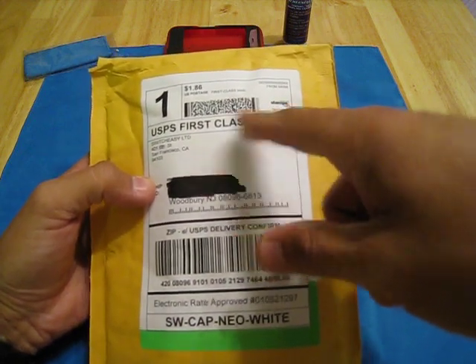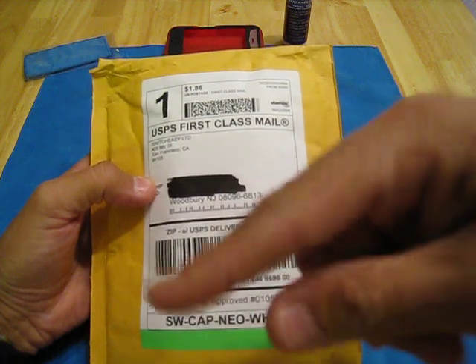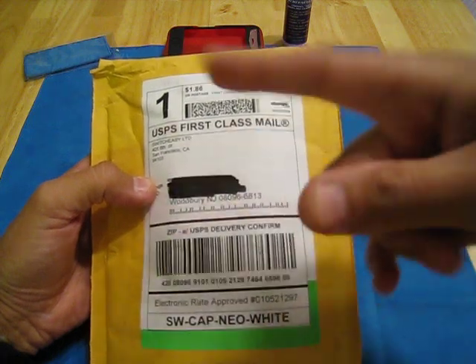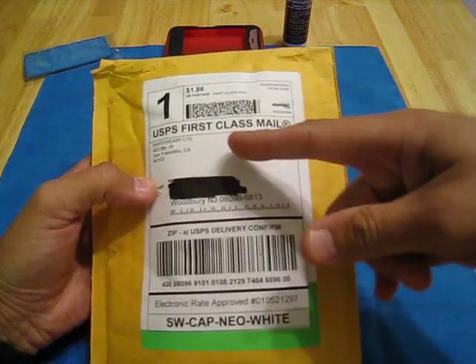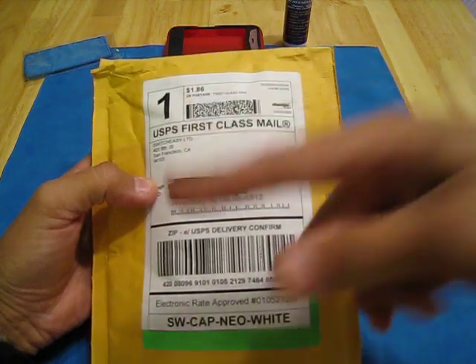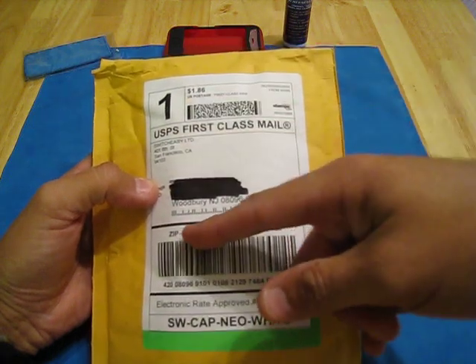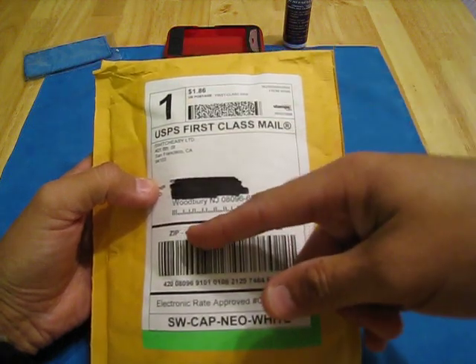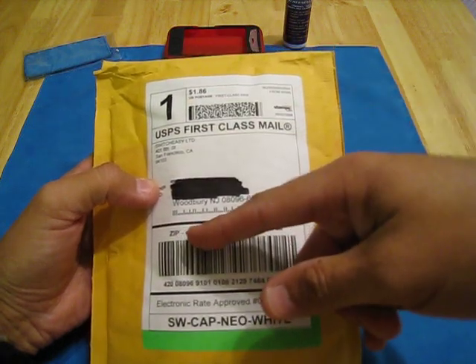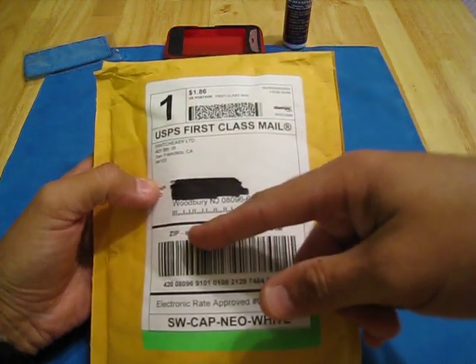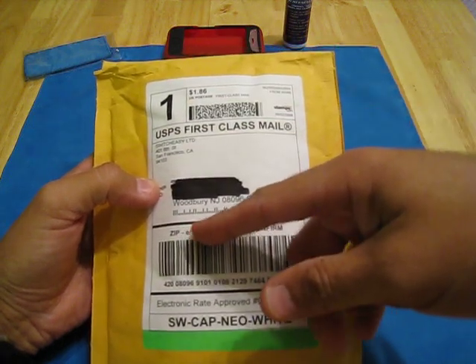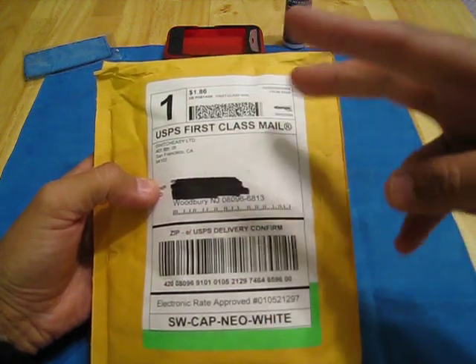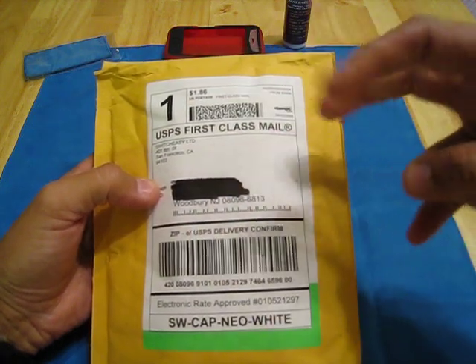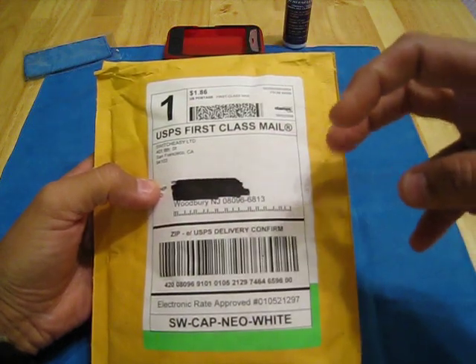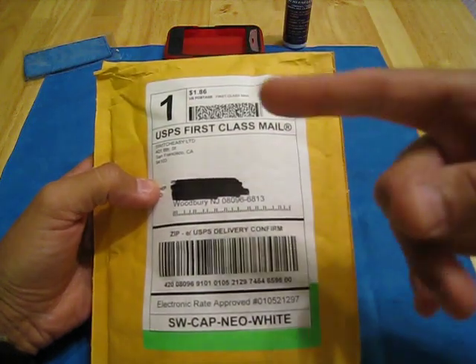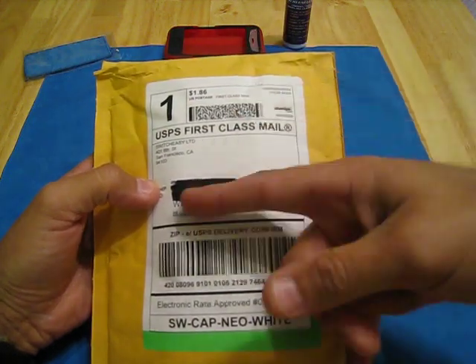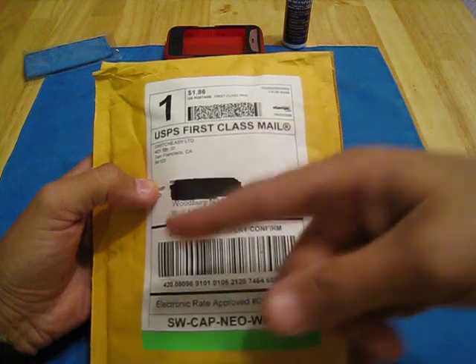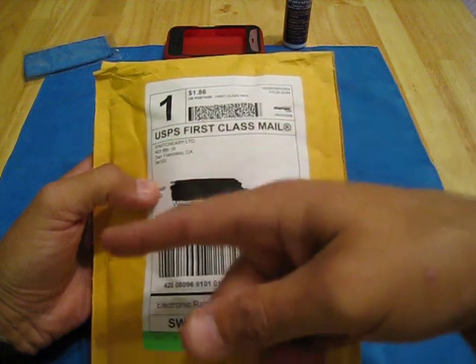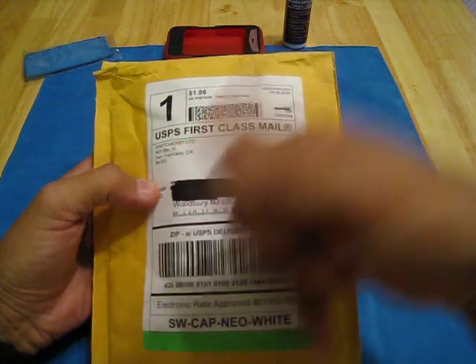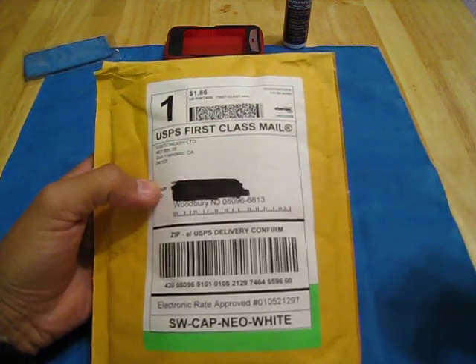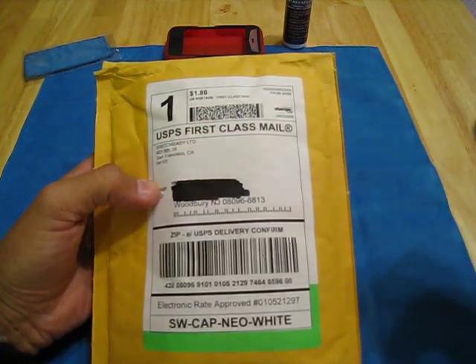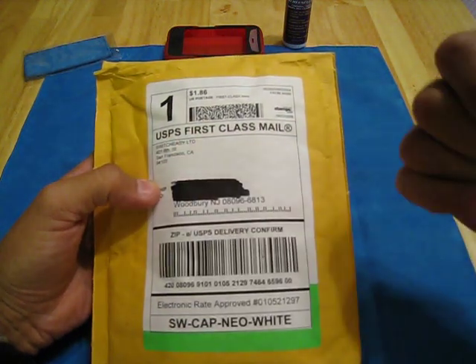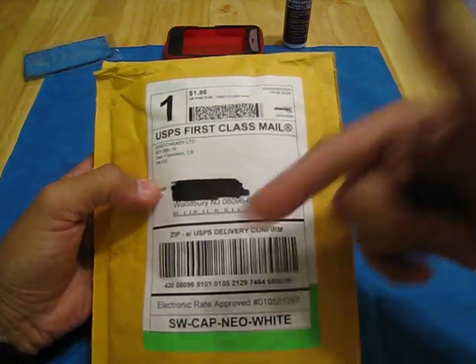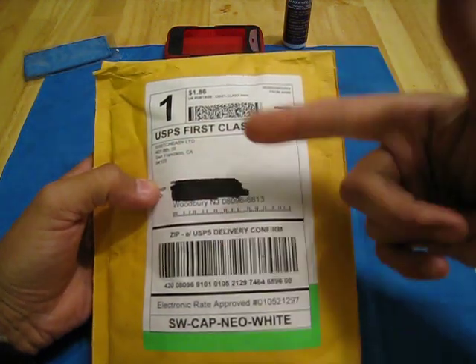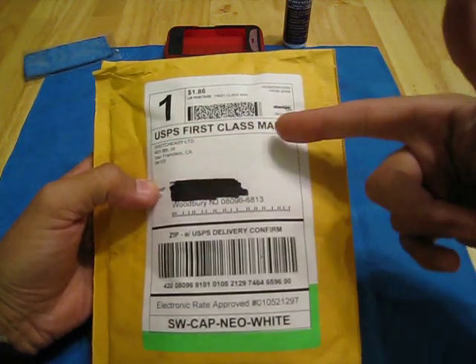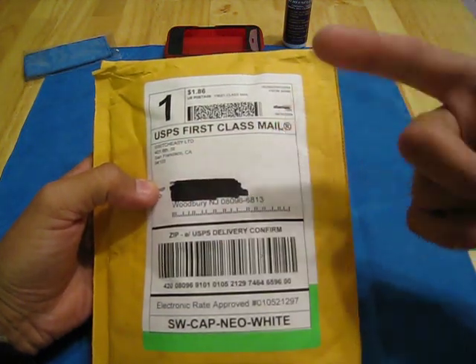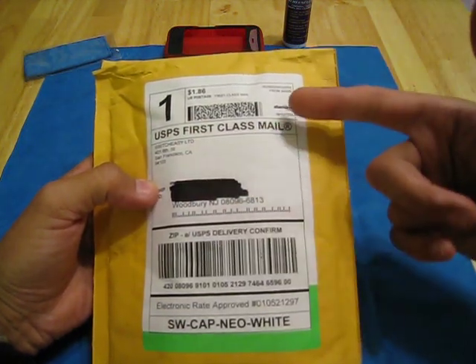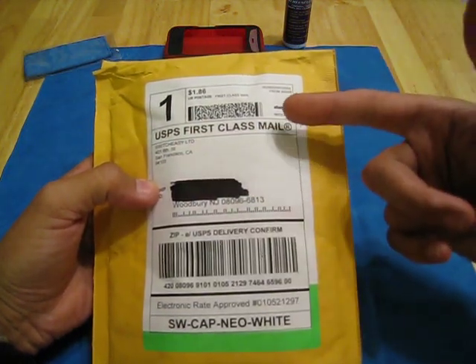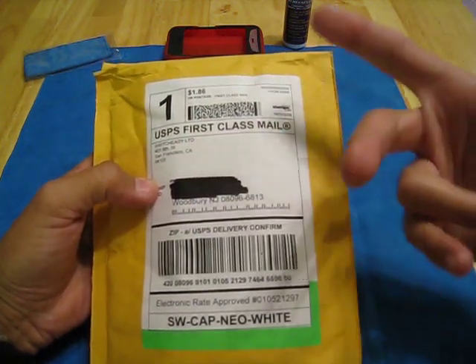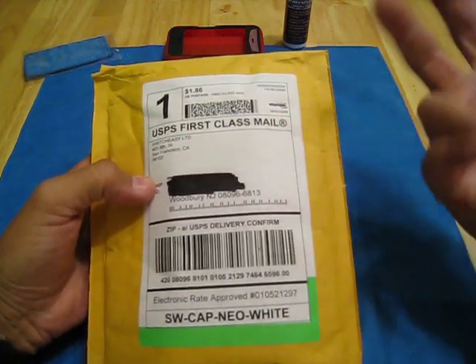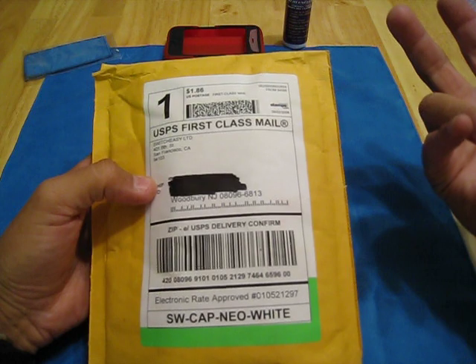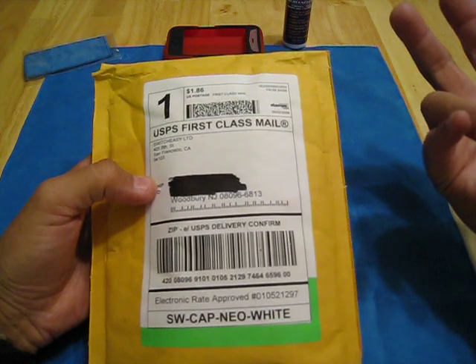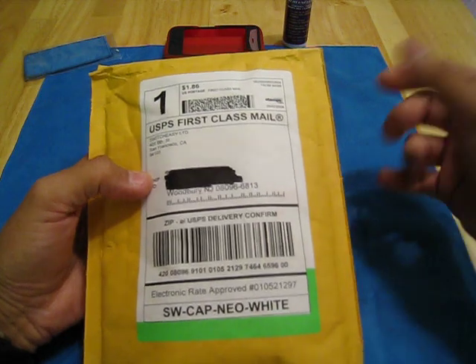It is a day behind, so this morning when I checked it, it said it had reached Belmar. Well, guess what? It reached Belmar, but it was already out for delivery. Tonight, if I were to go back and check, it's going to read it's been delivered.